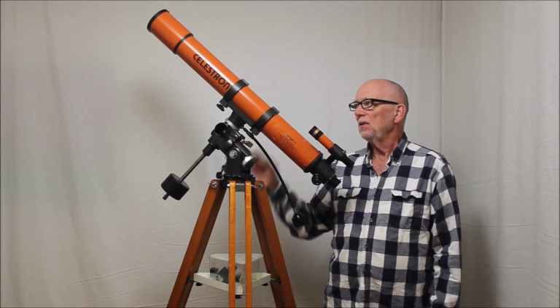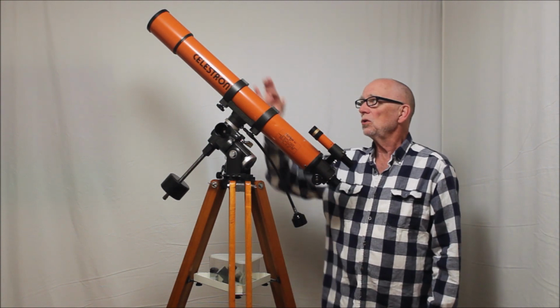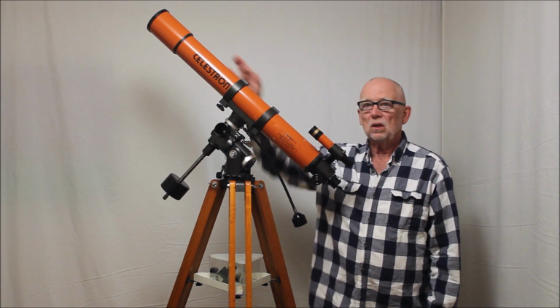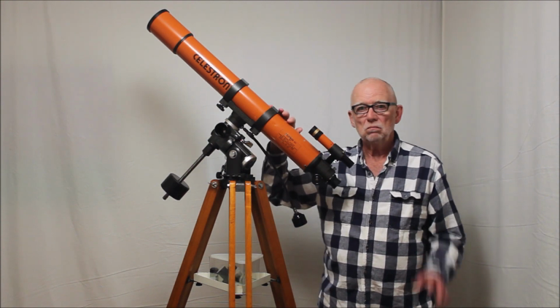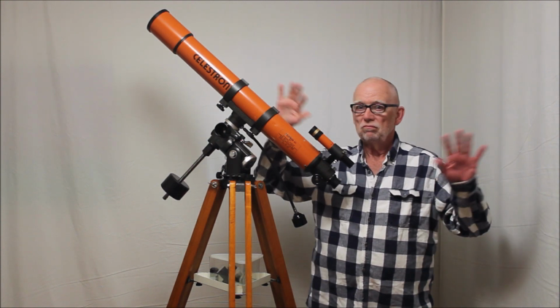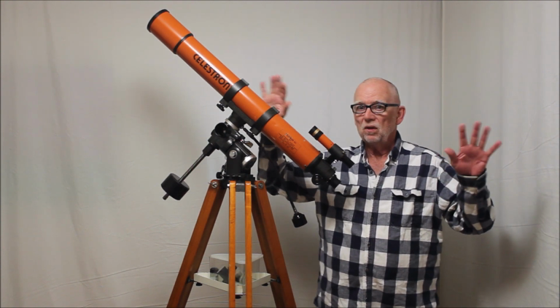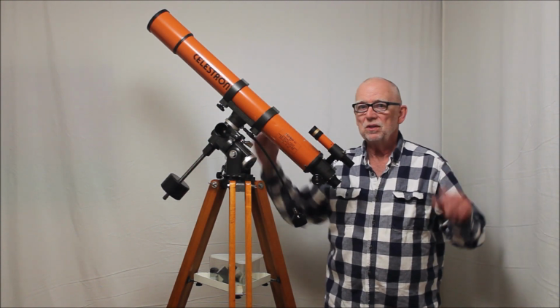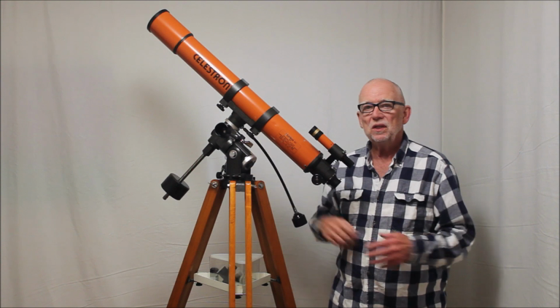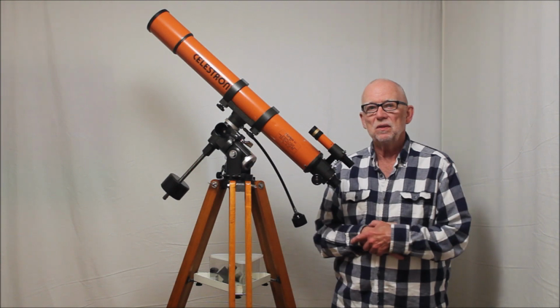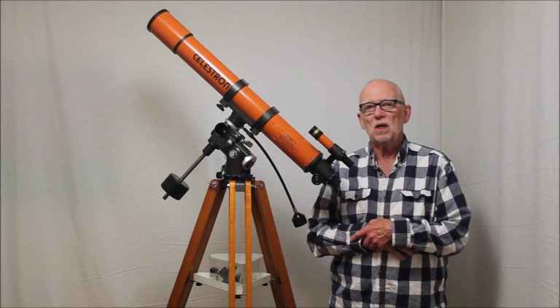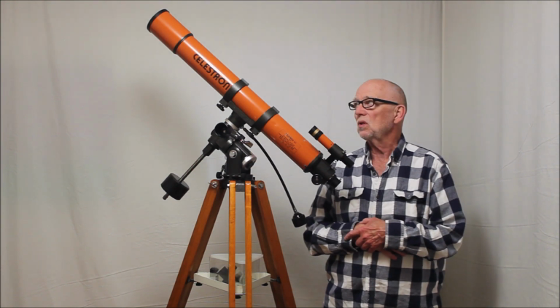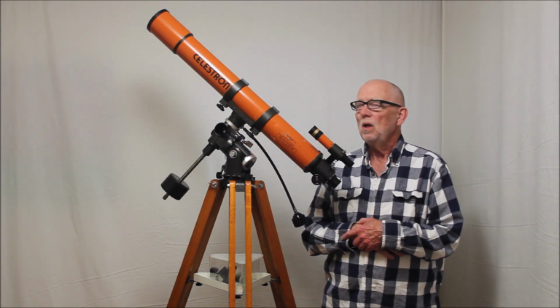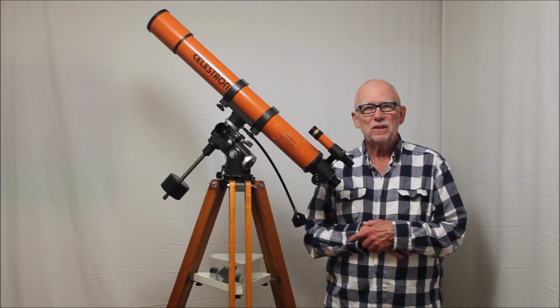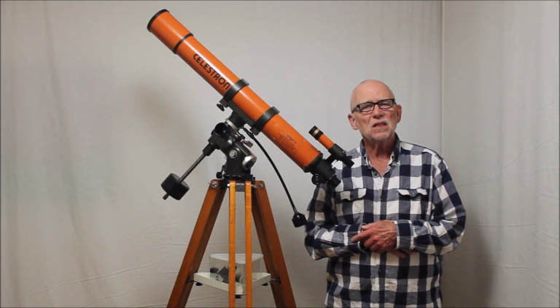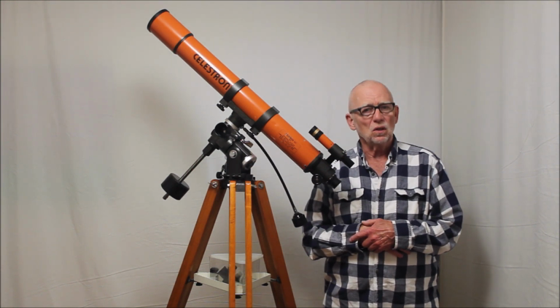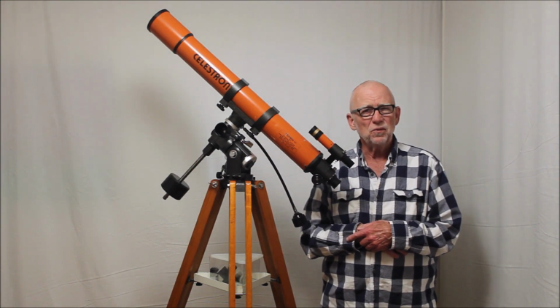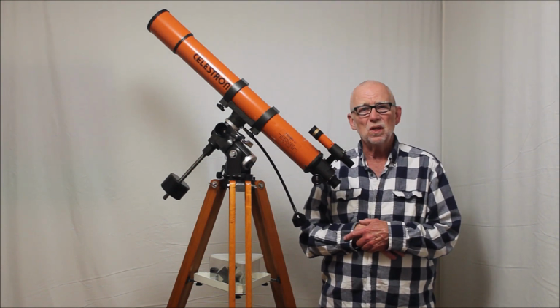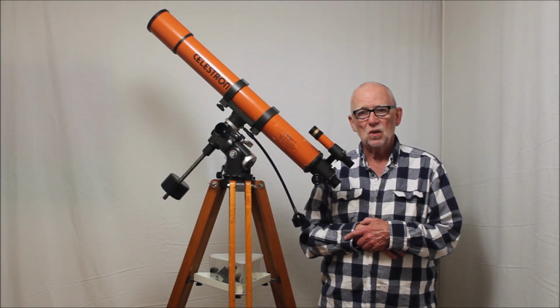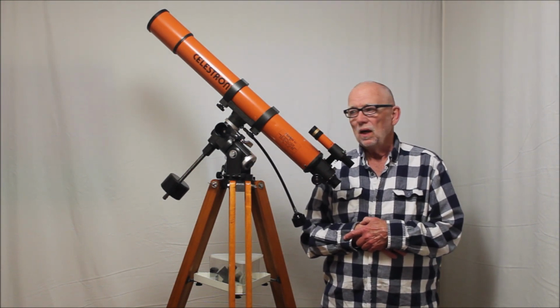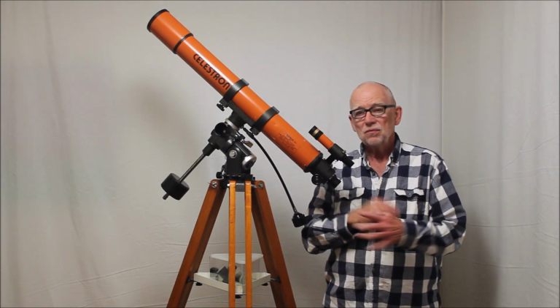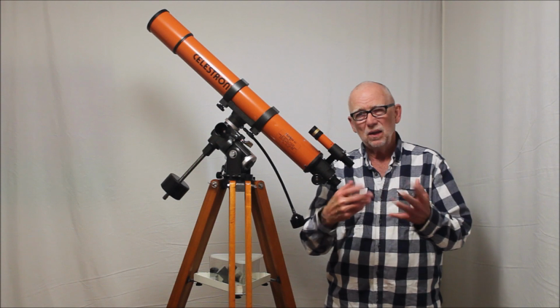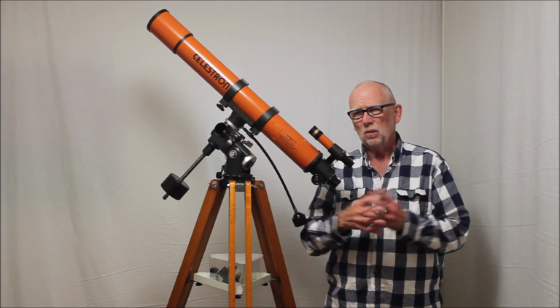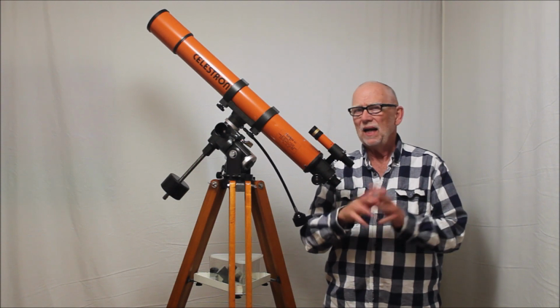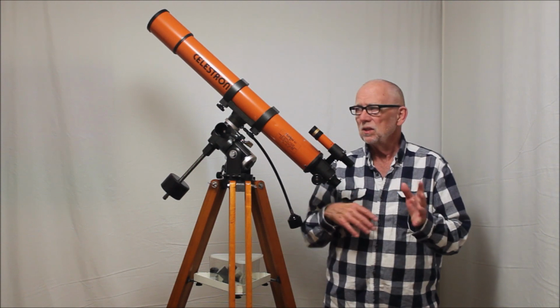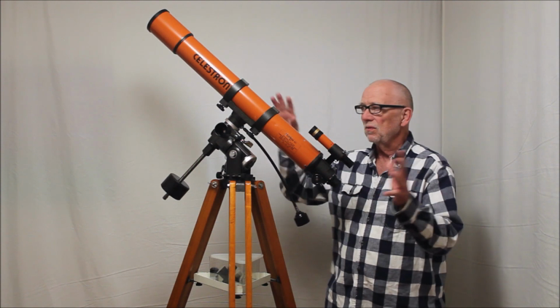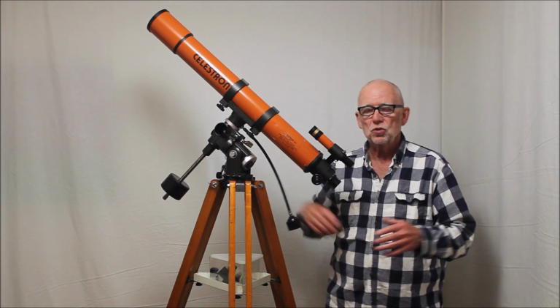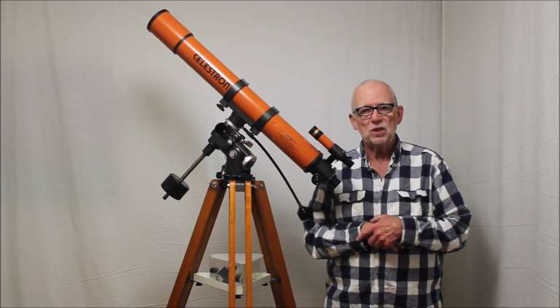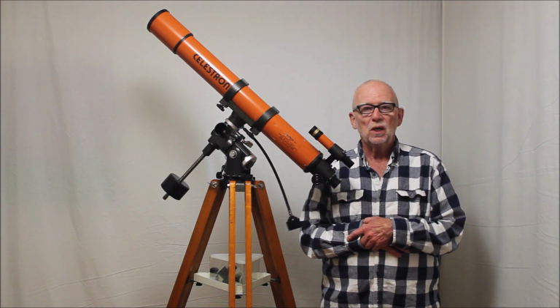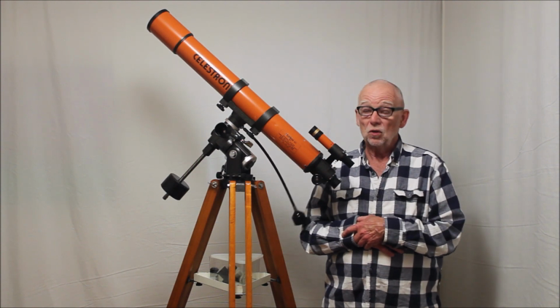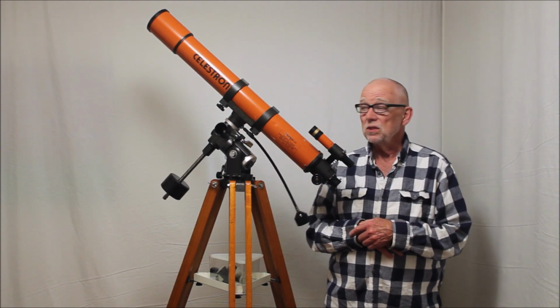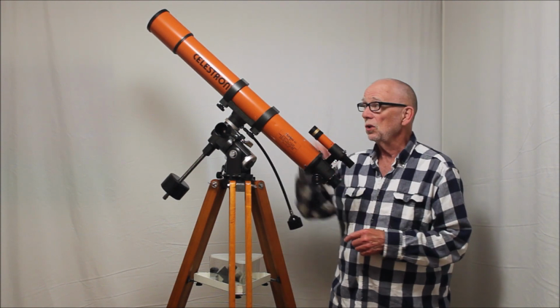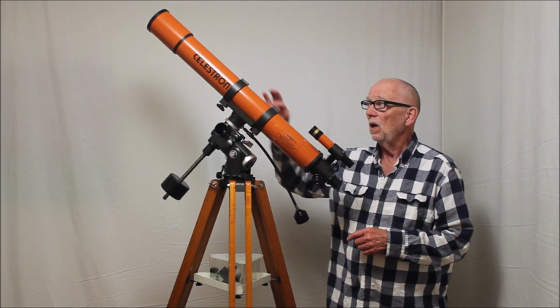The orange color, very very distinctive in this kind of scope, didn't last very long, just a few years. After that they went to black and some of the other features changed for good reason. I'll show you why.